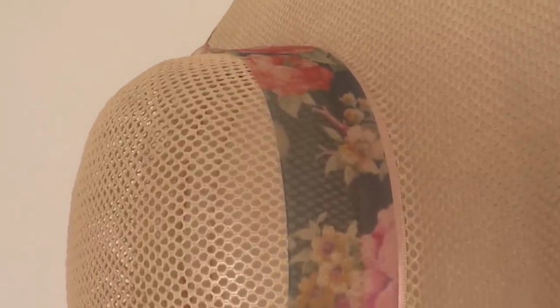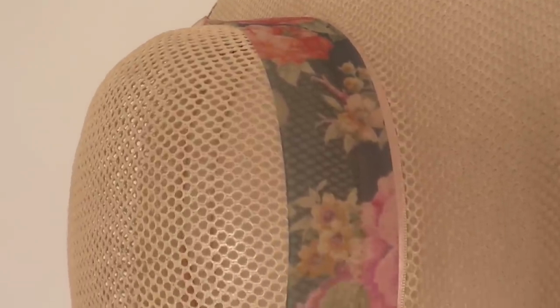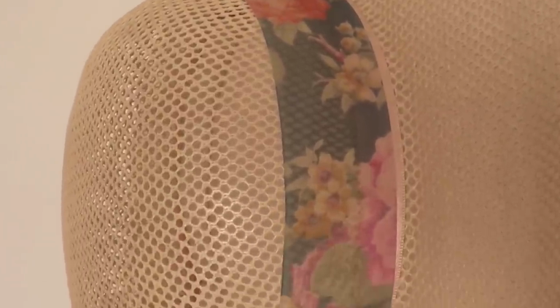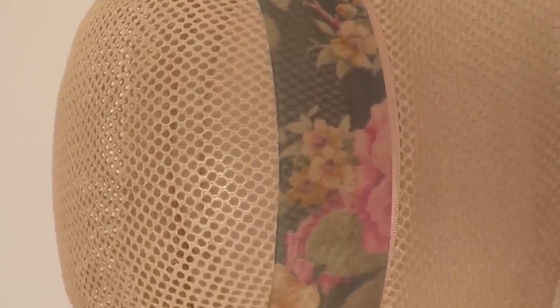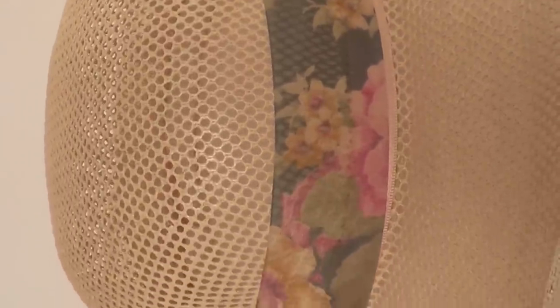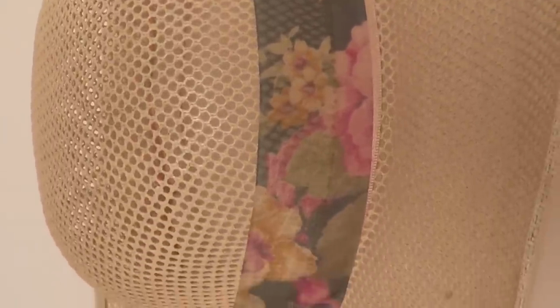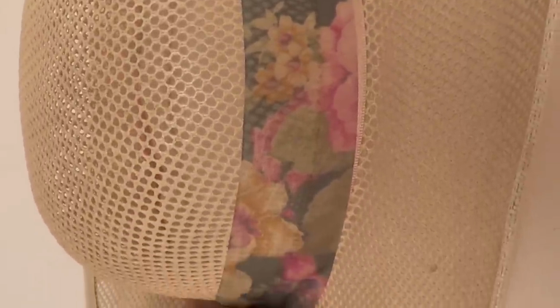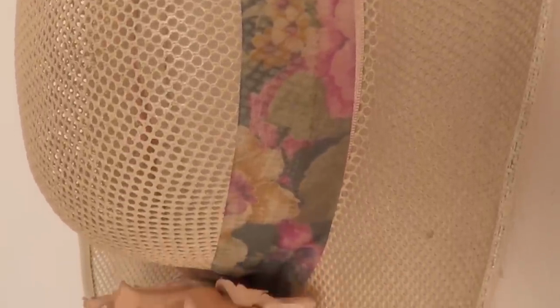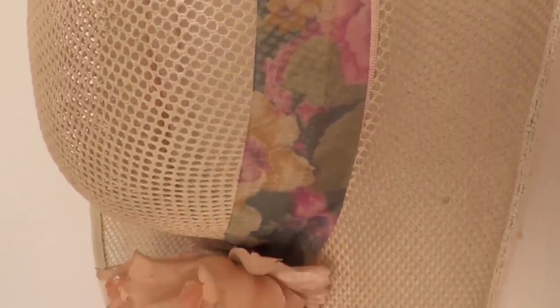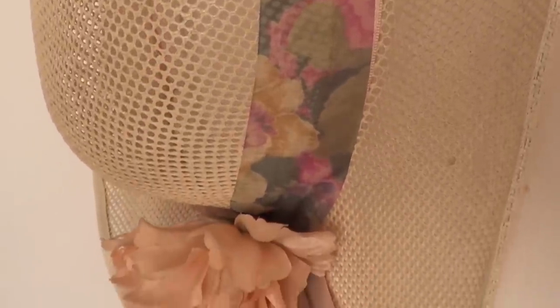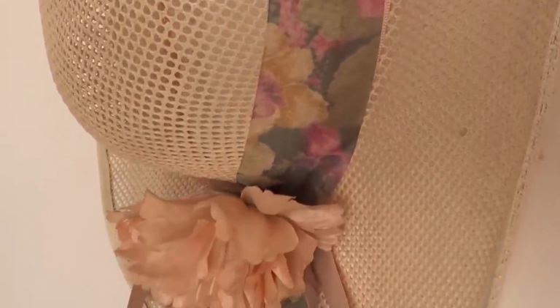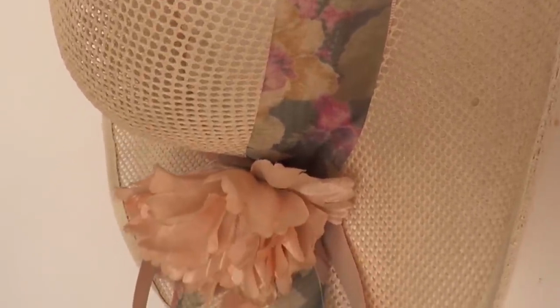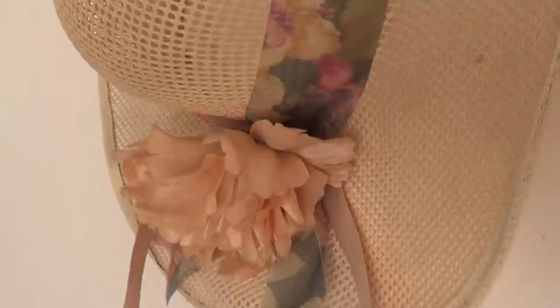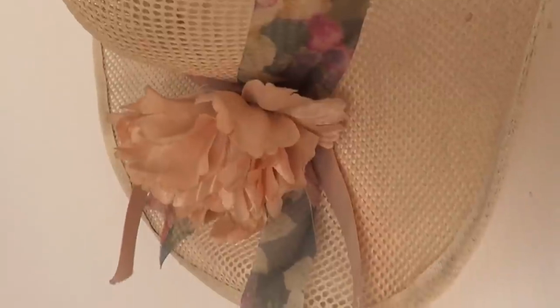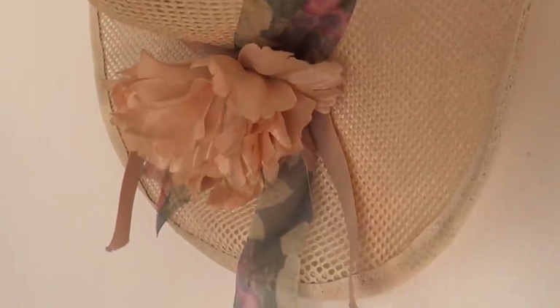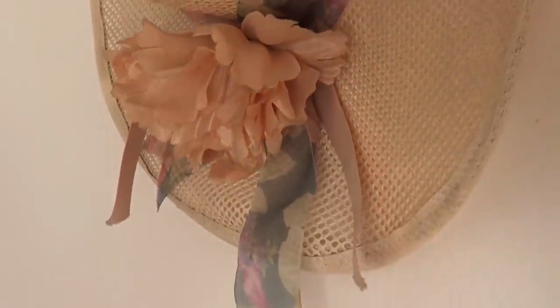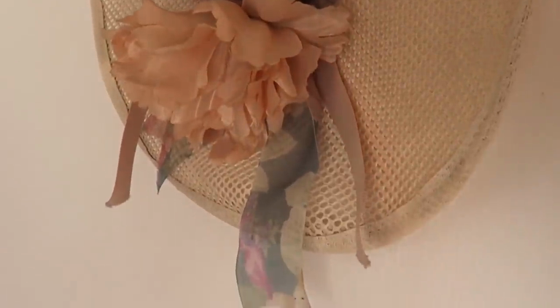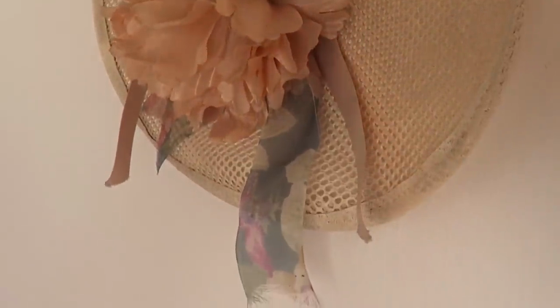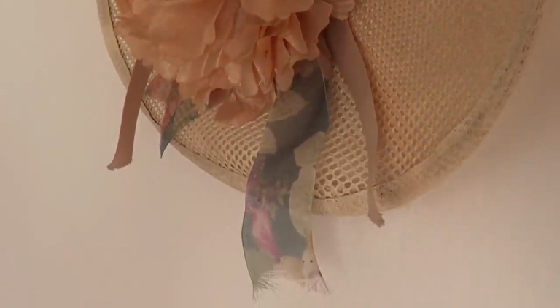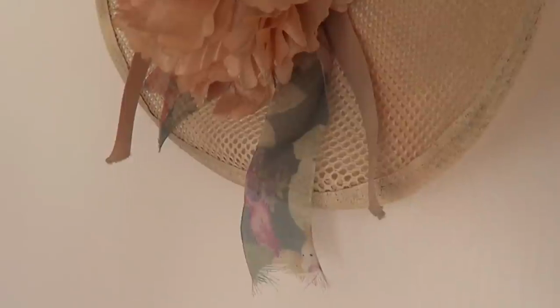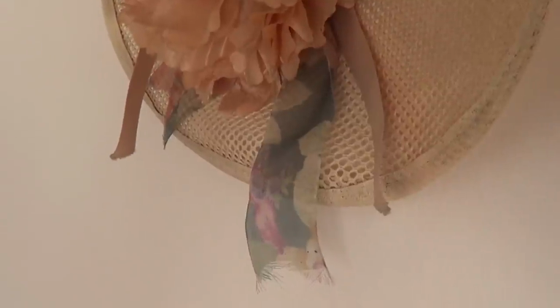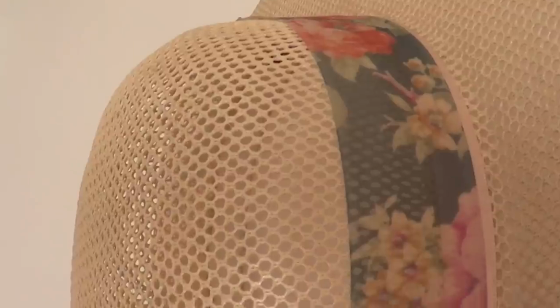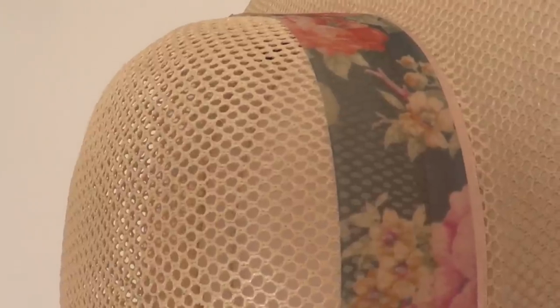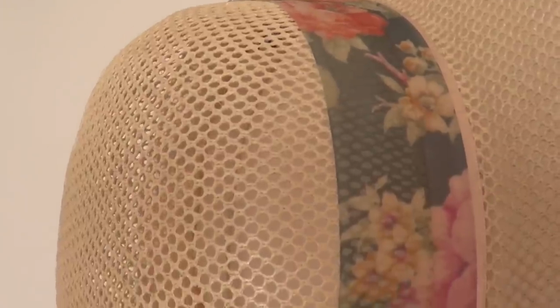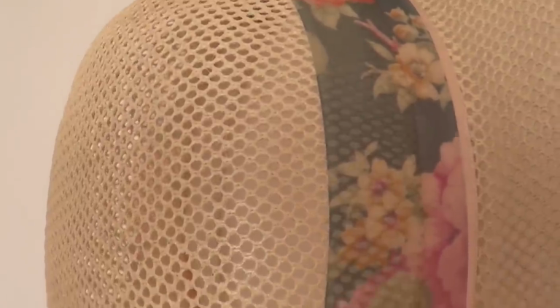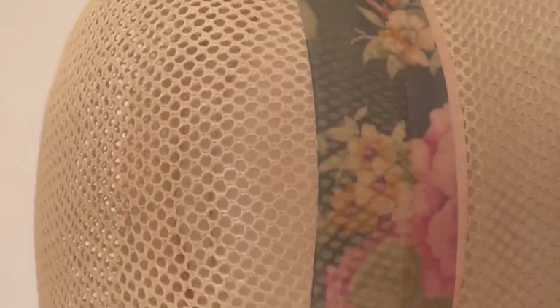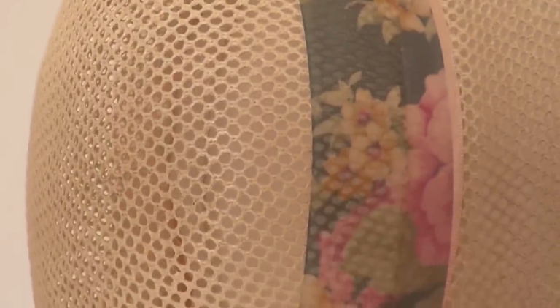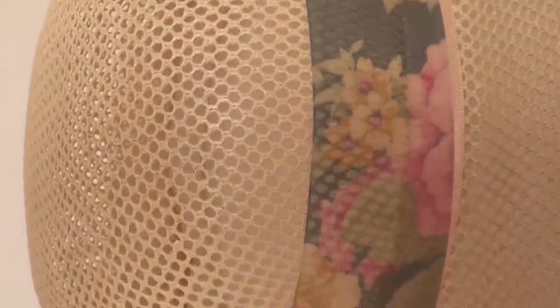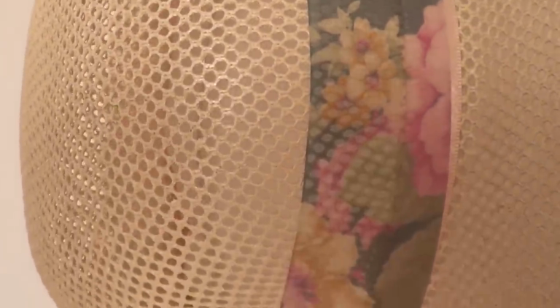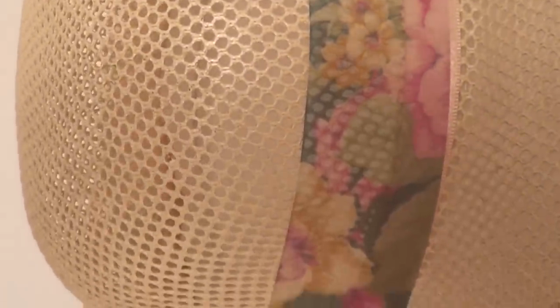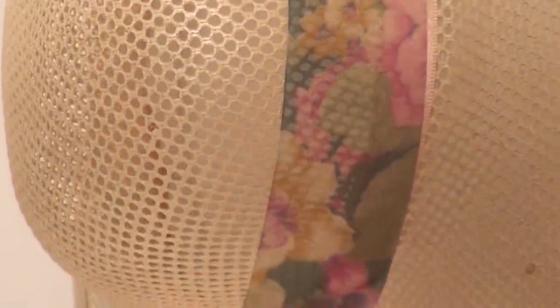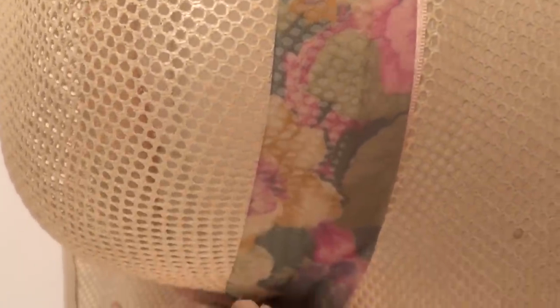Today we're going to be working with a hat. I got this hat as a gift because I love vintage stuff and somebody gave it to me. You can go to thrift stores or antique stores and just buy one — they have plenty of them.